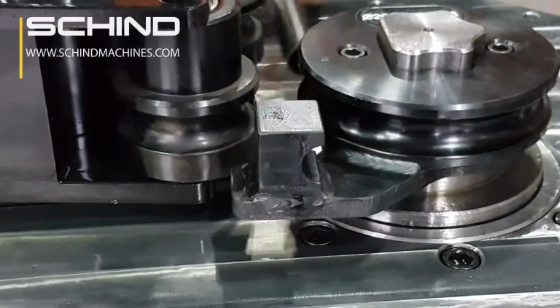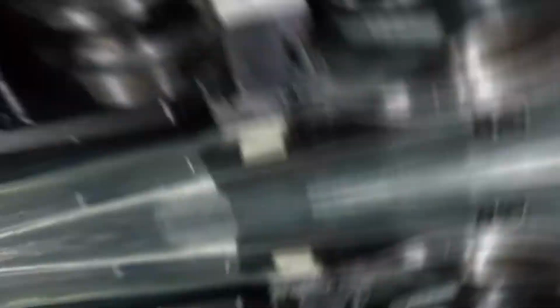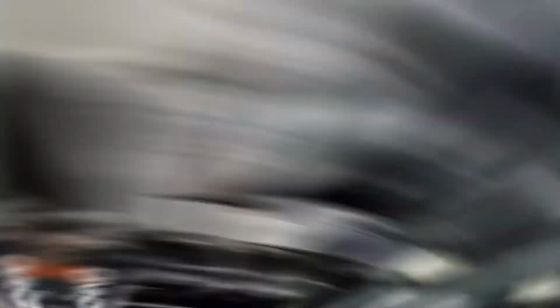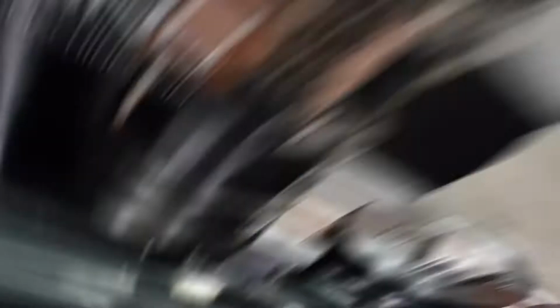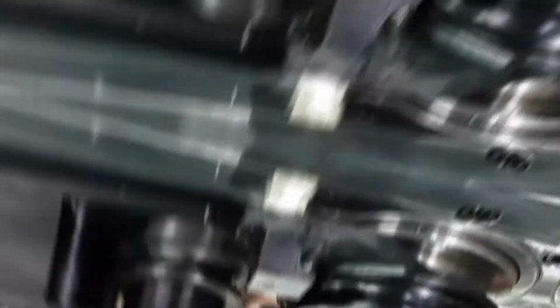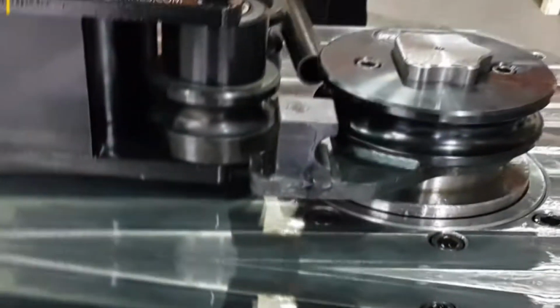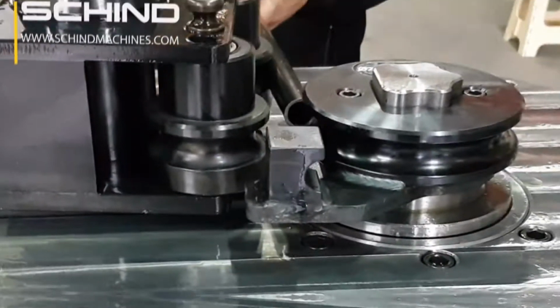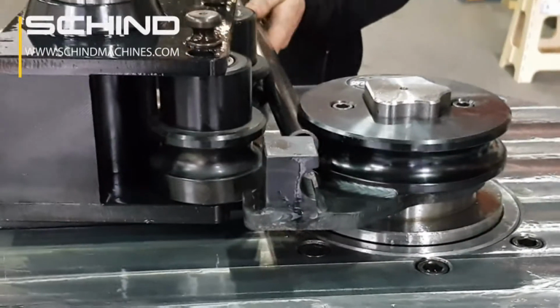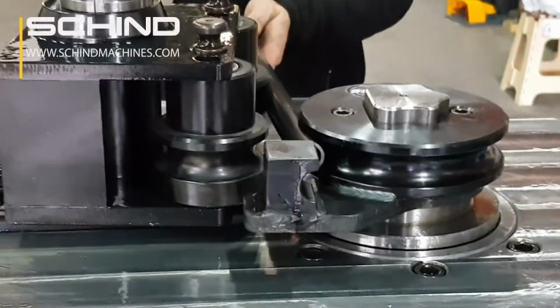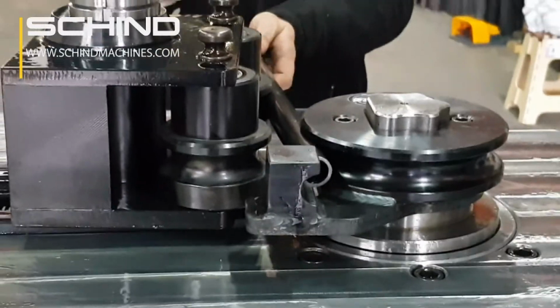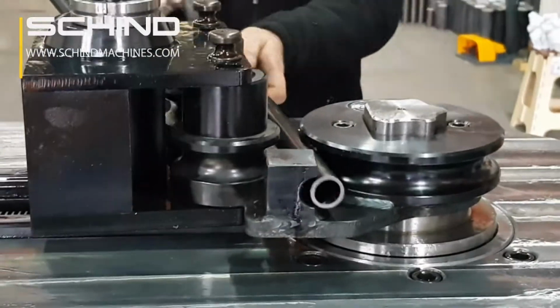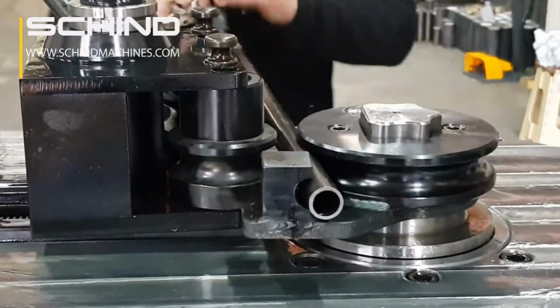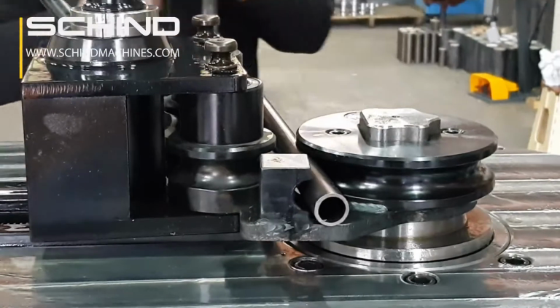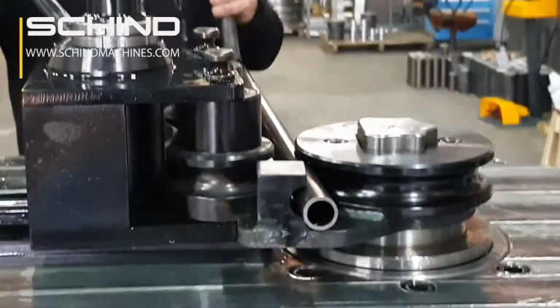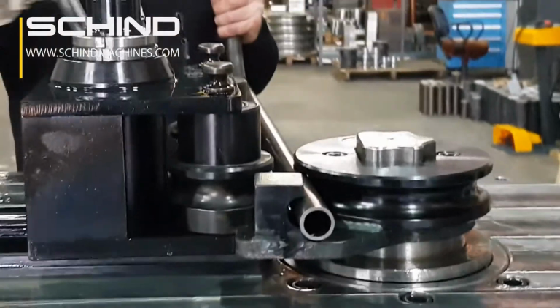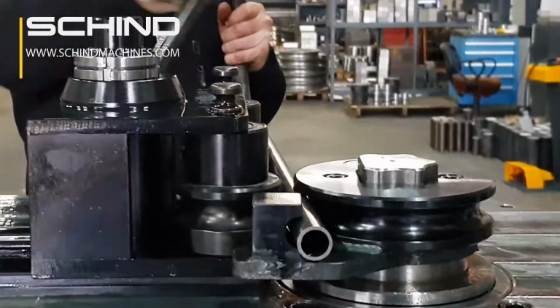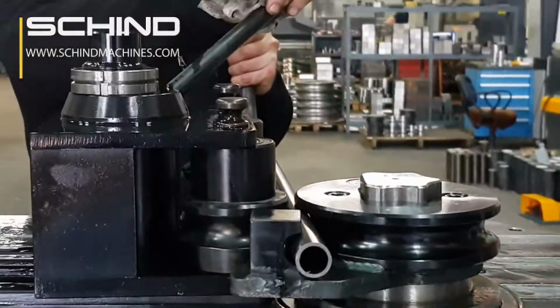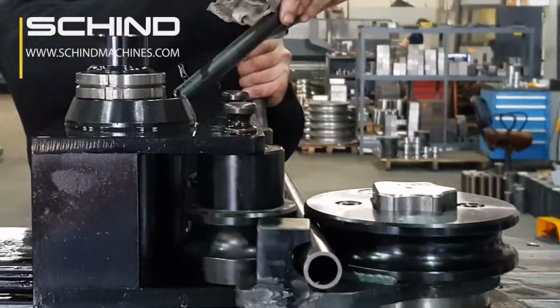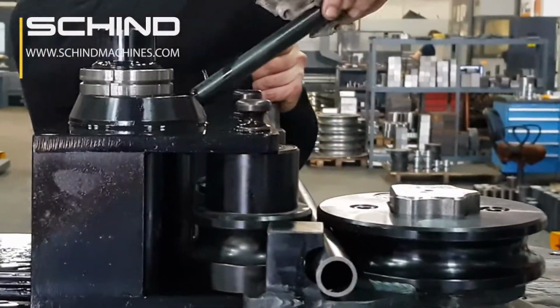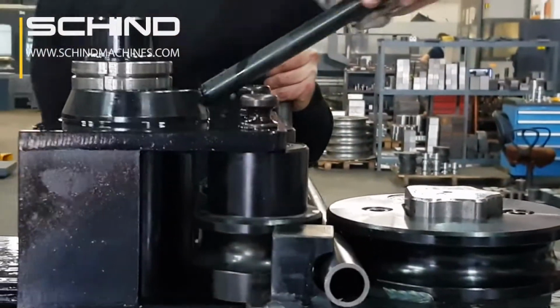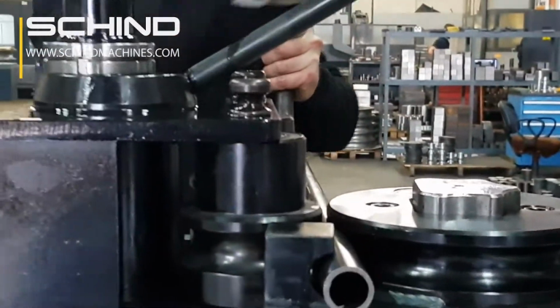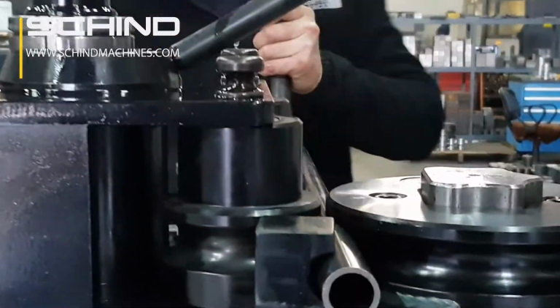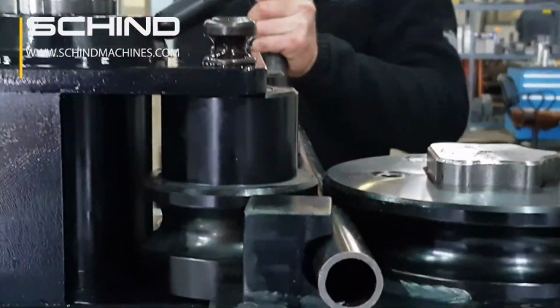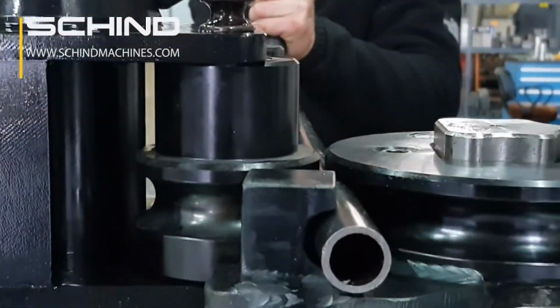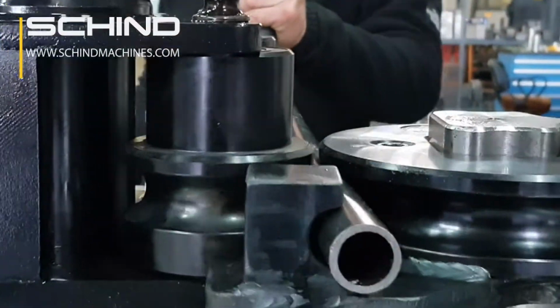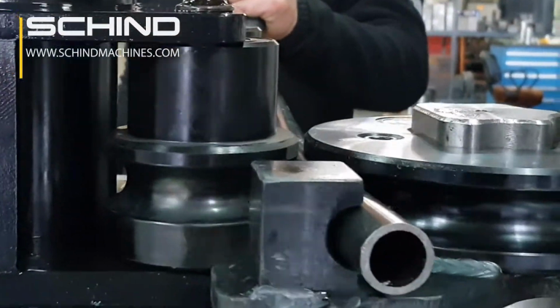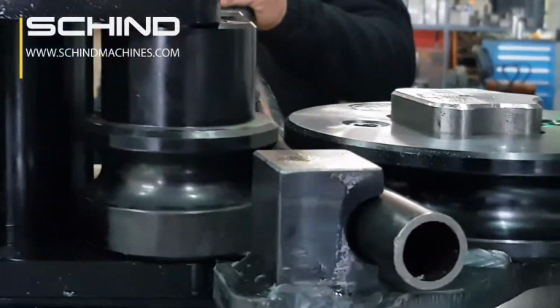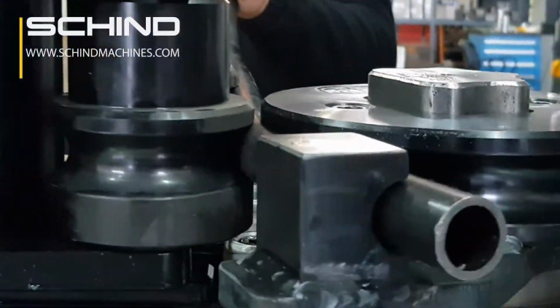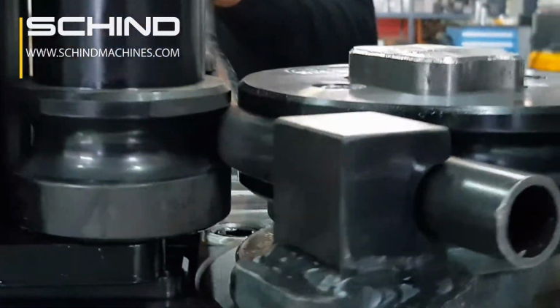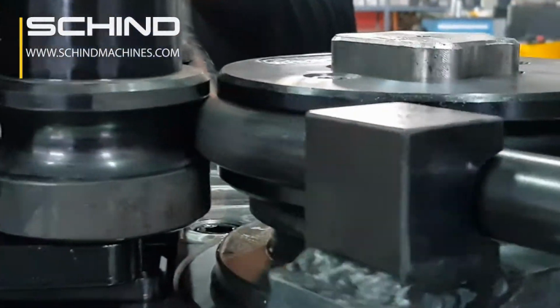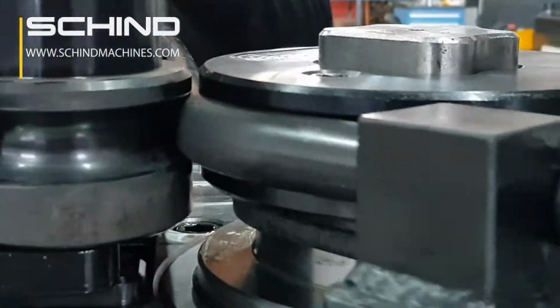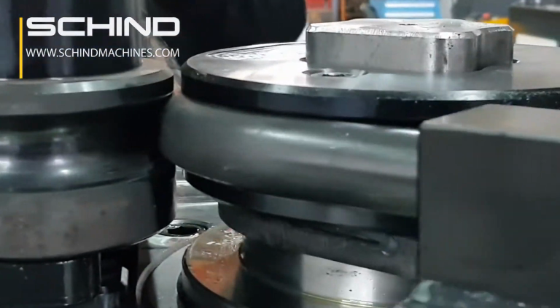Reducer pivot. All shafts and necessary parts are hardened and ground, CK45. Mana Mach frame.